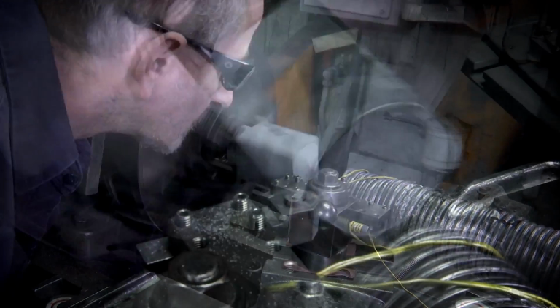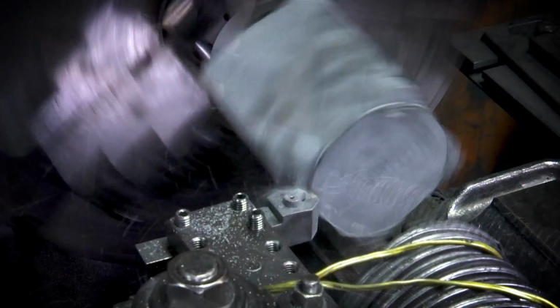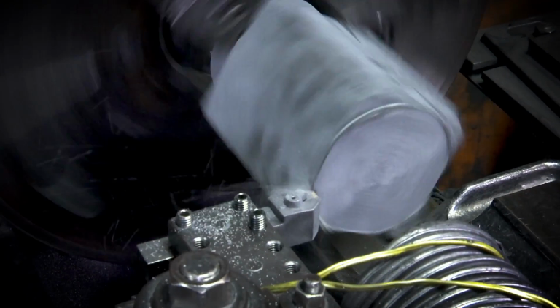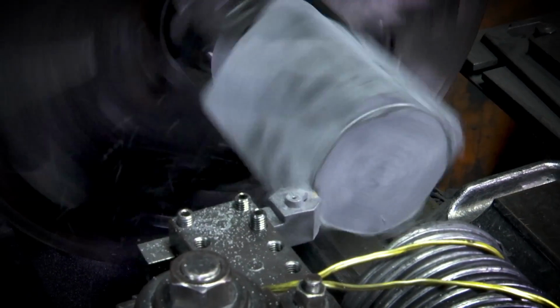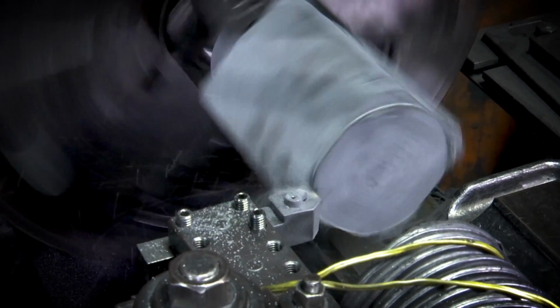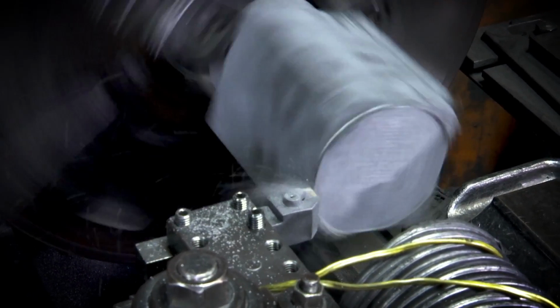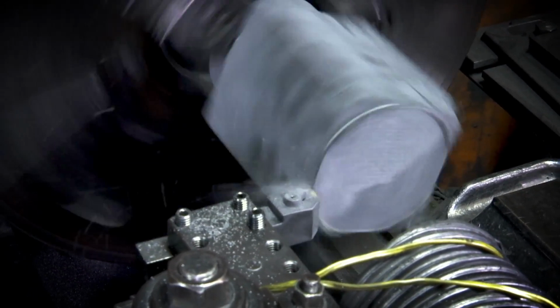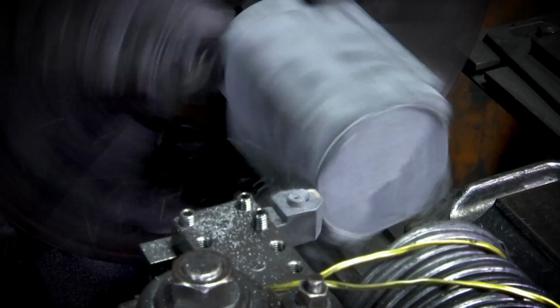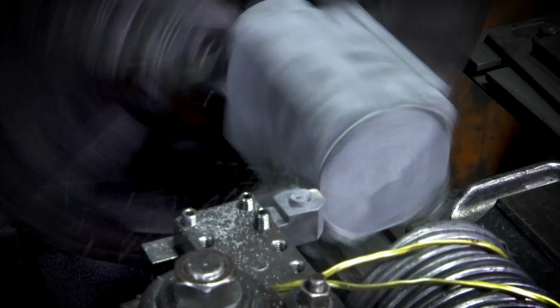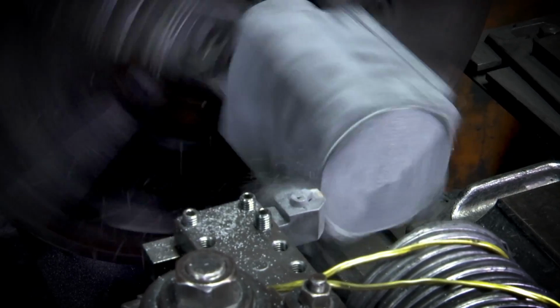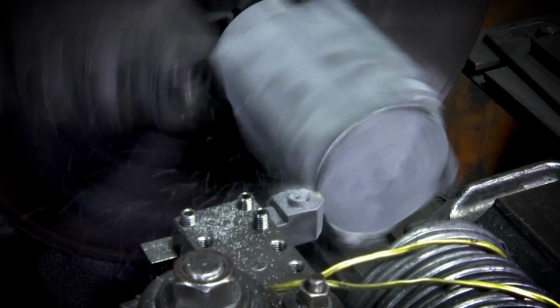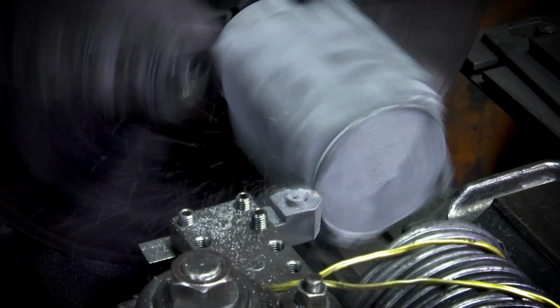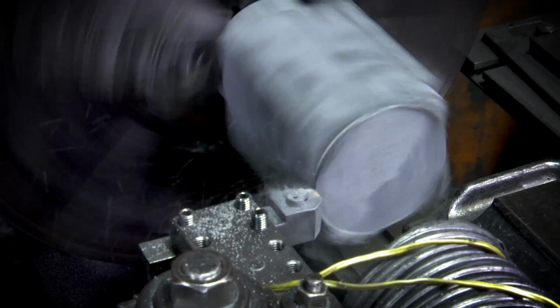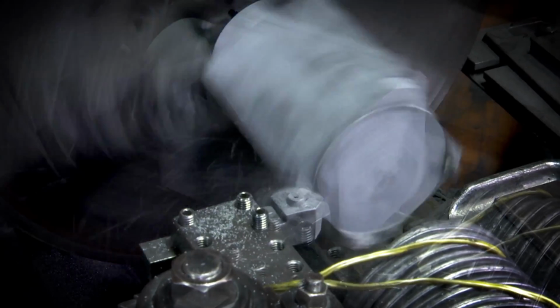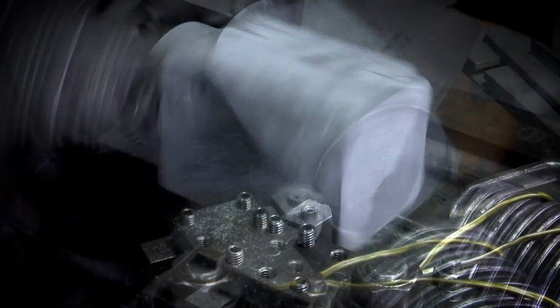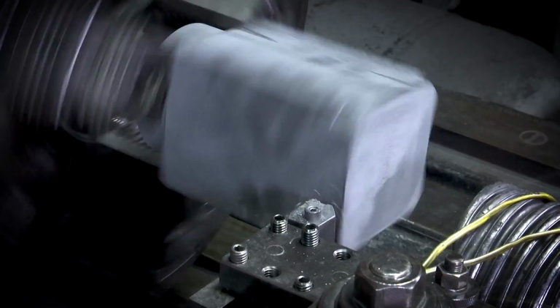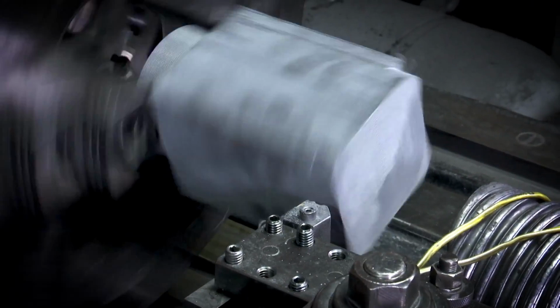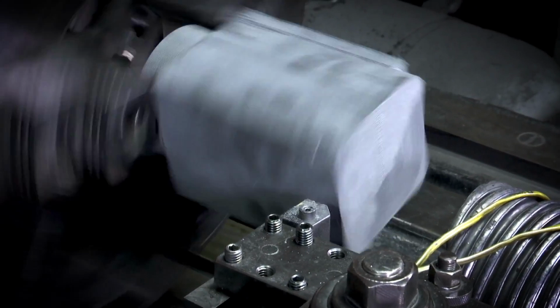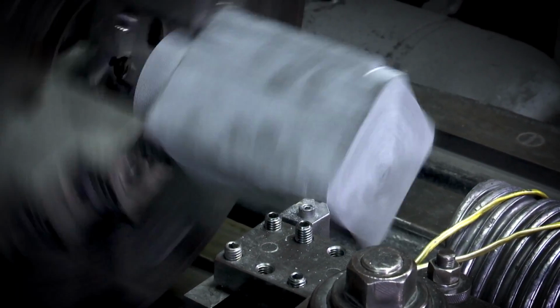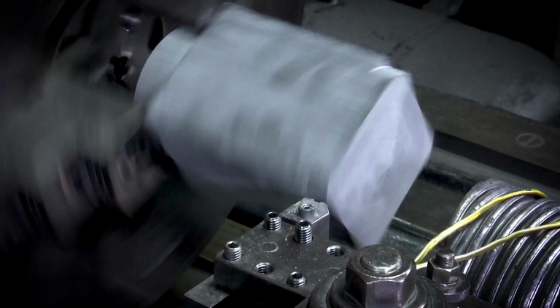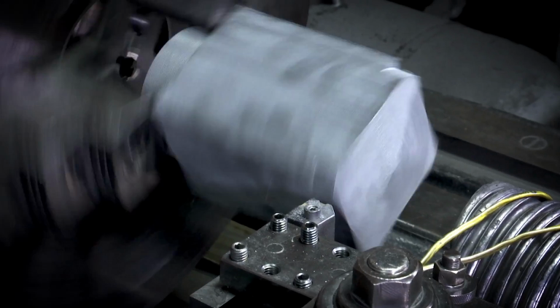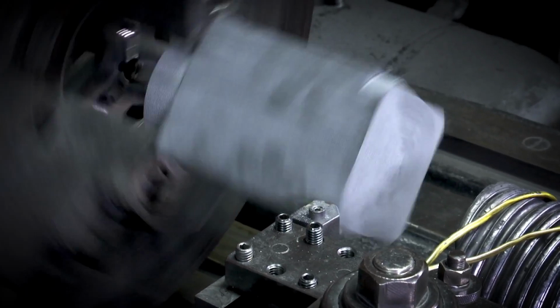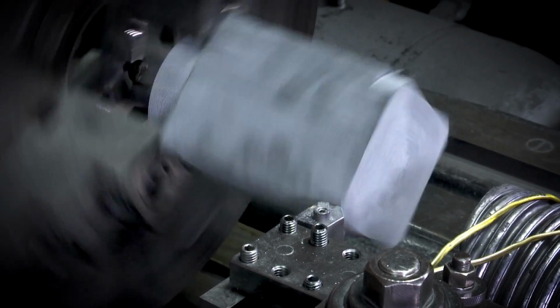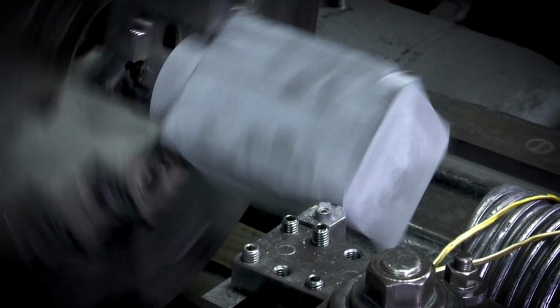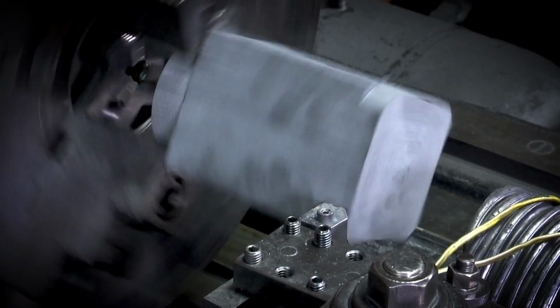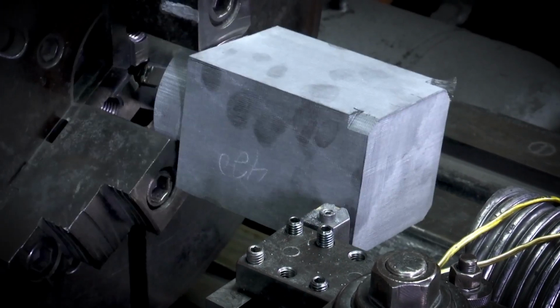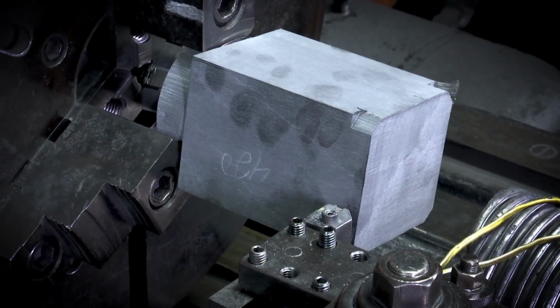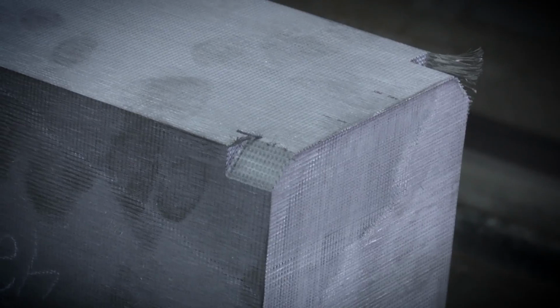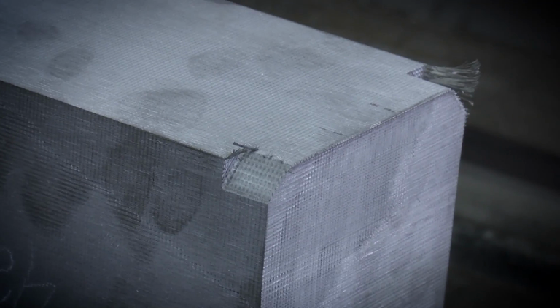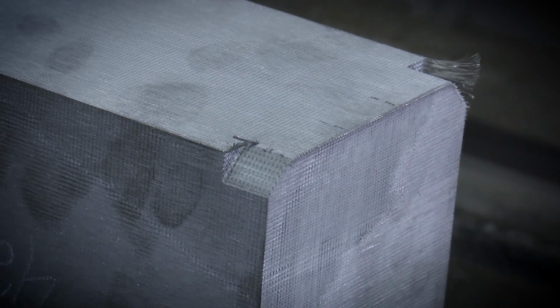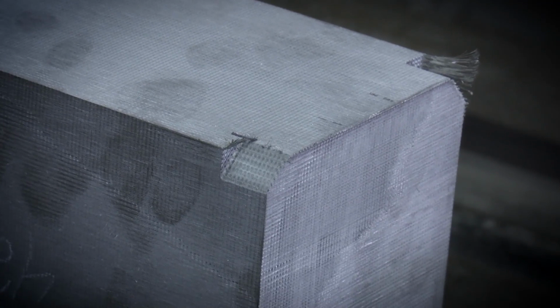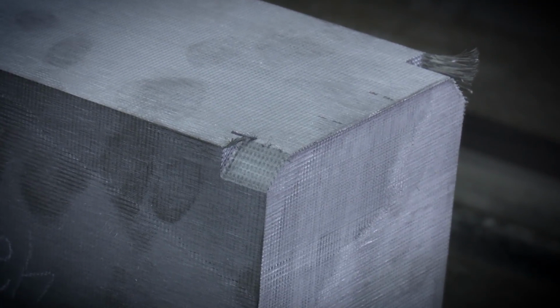Unlike traditional composites, there are no molds, no layup, and no autoclaves required. The customer's turnaround time from bulk material to finished component is greatly reduced, limited only by the time in the machine shop.